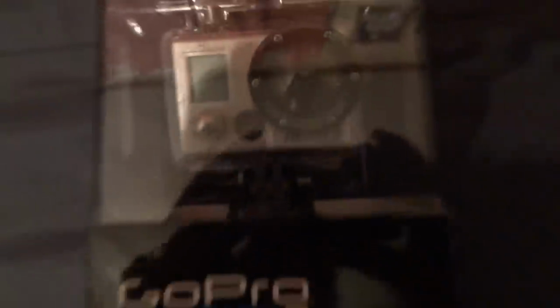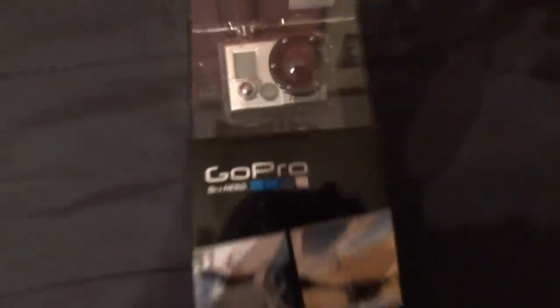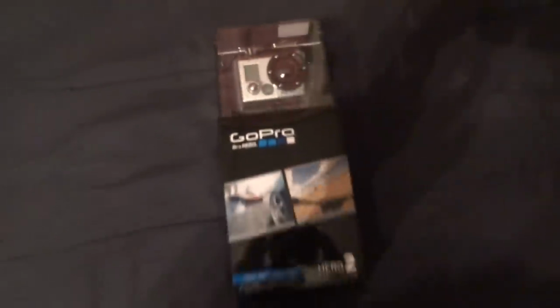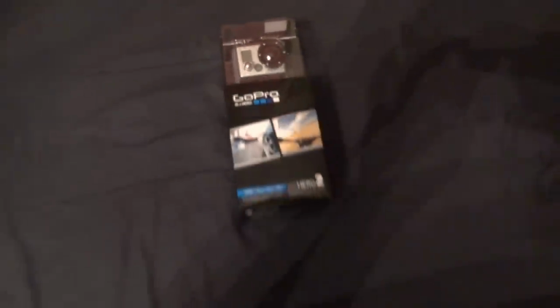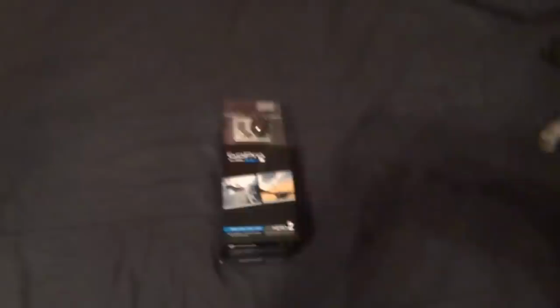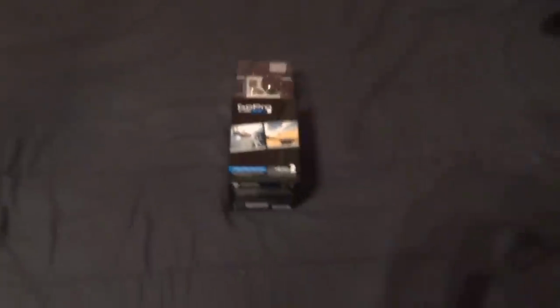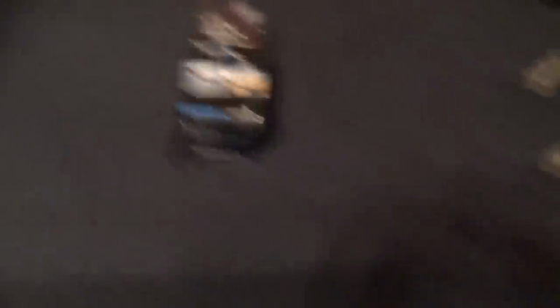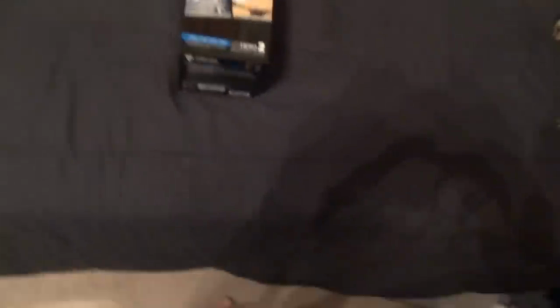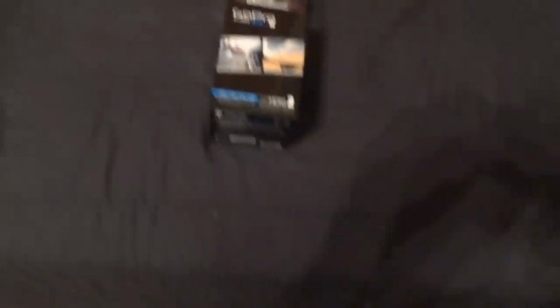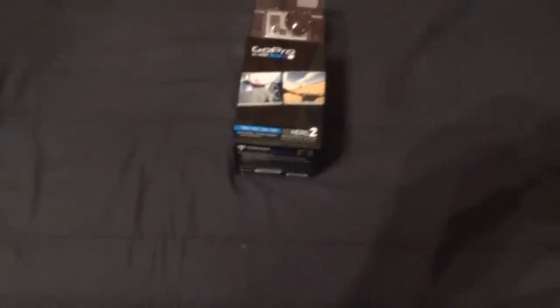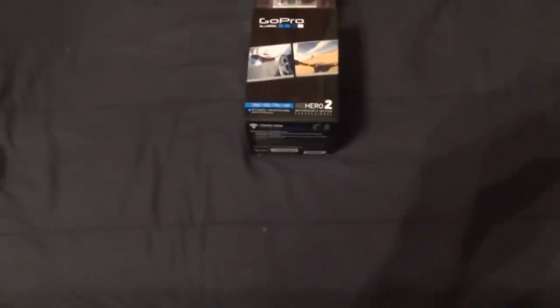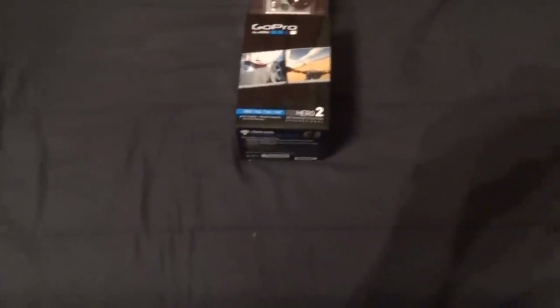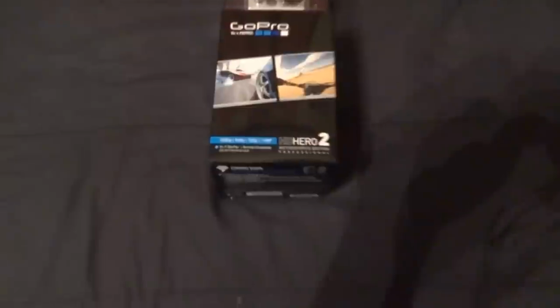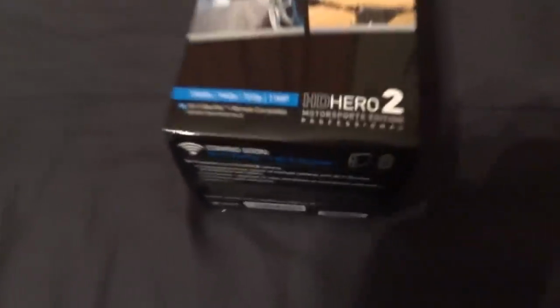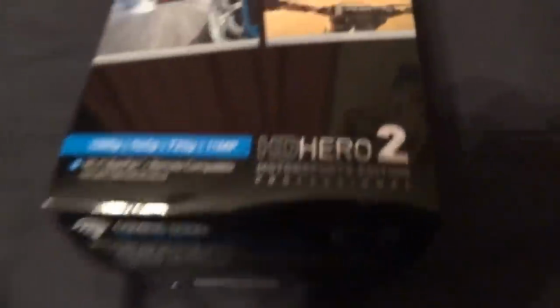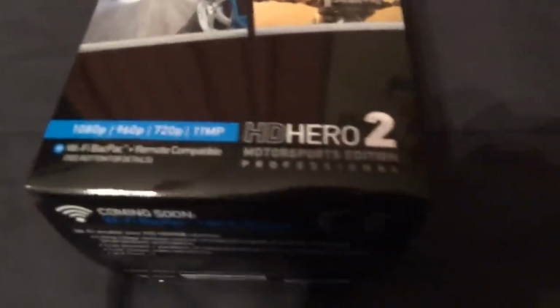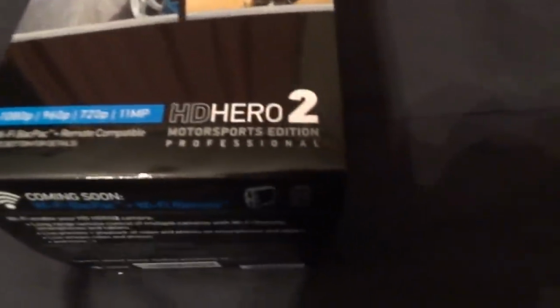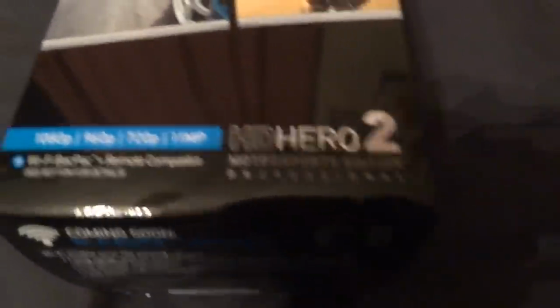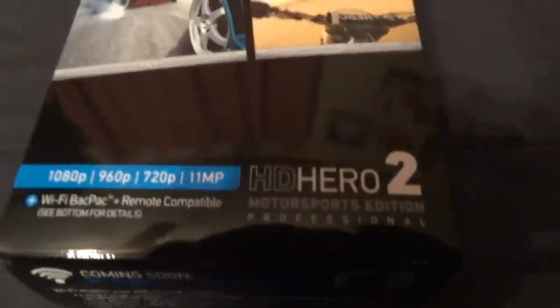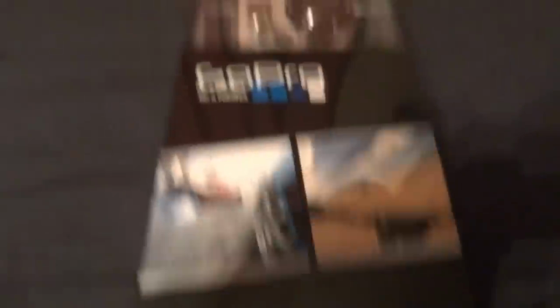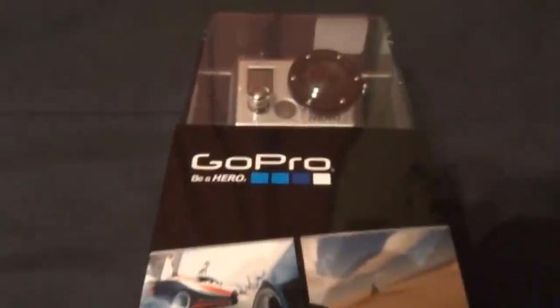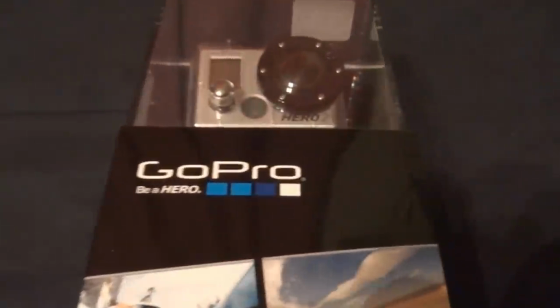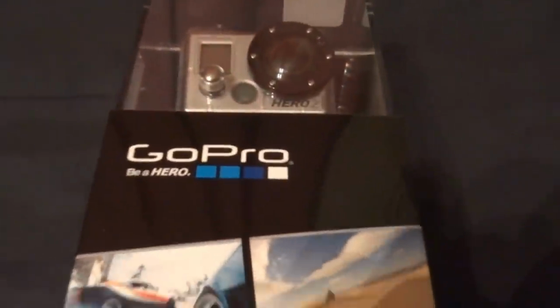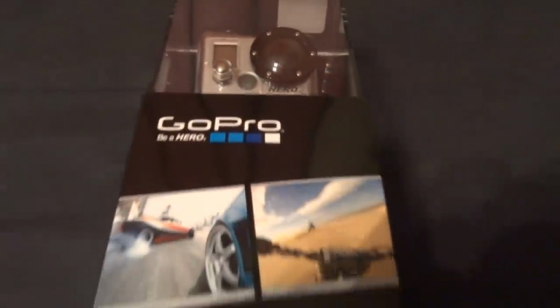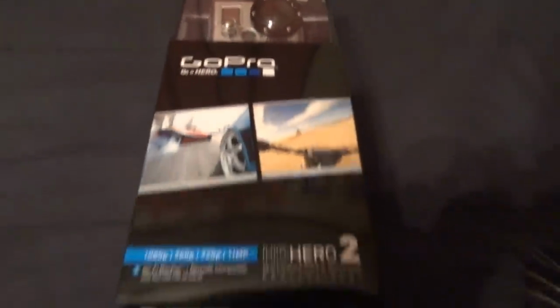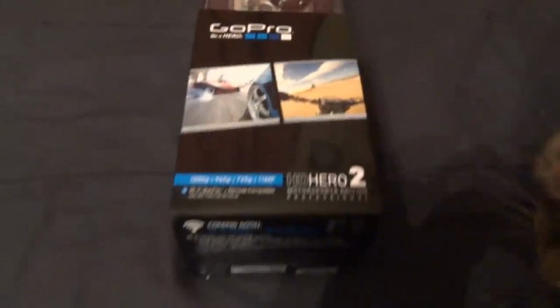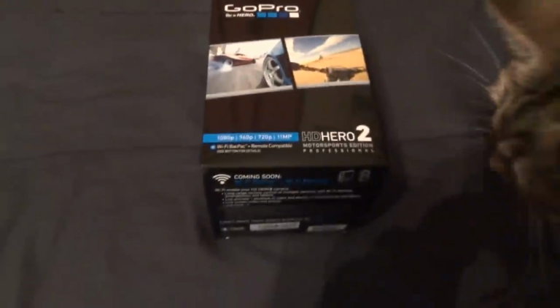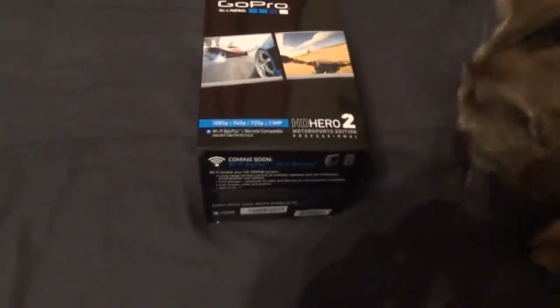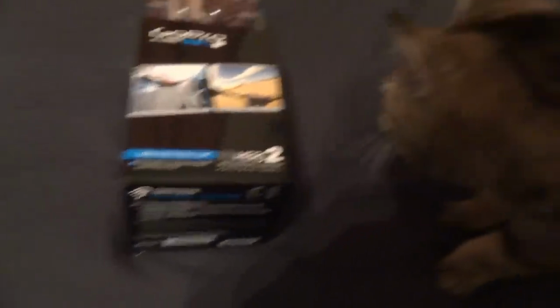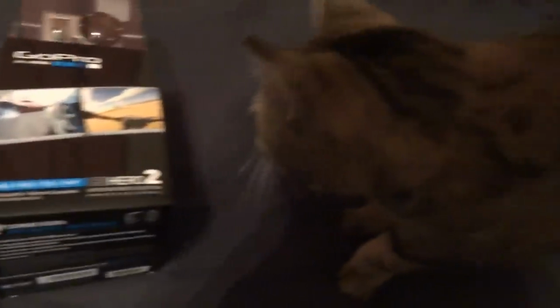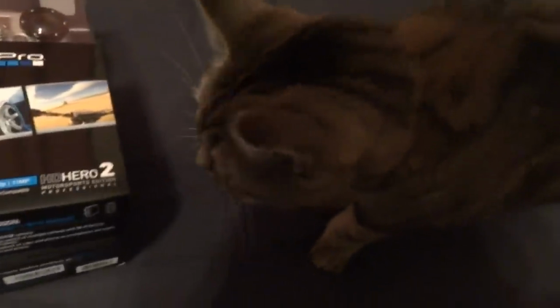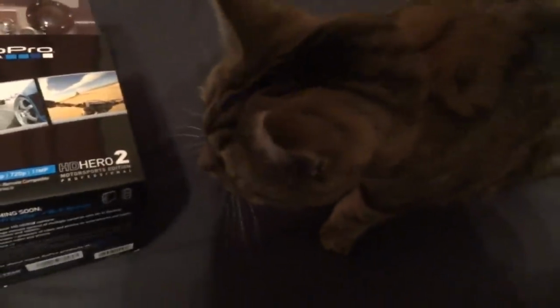Hey everybody, you know who it is. I just purchased the GoPro Hero 2 — it's so nice. Going to get a star in this video: my cat.